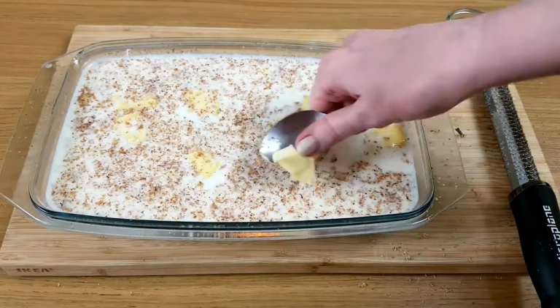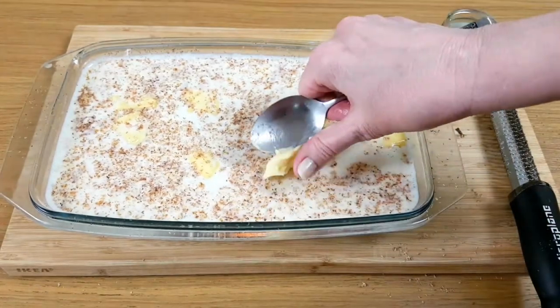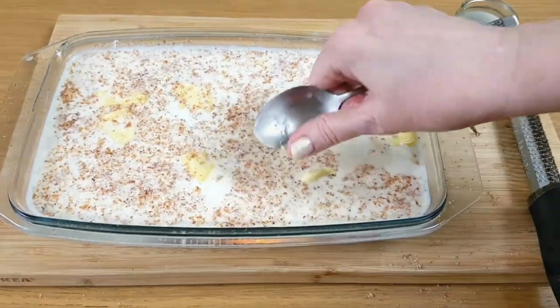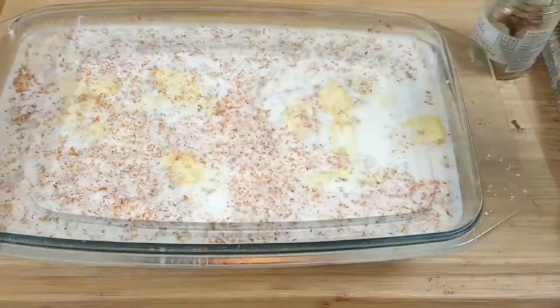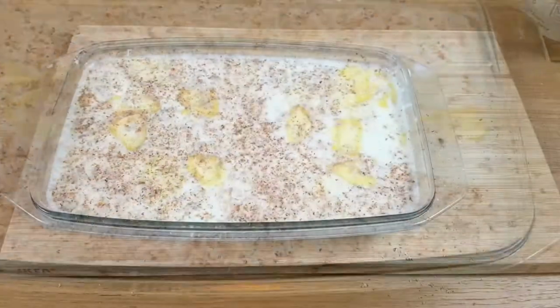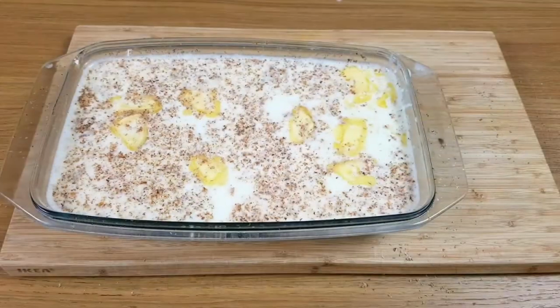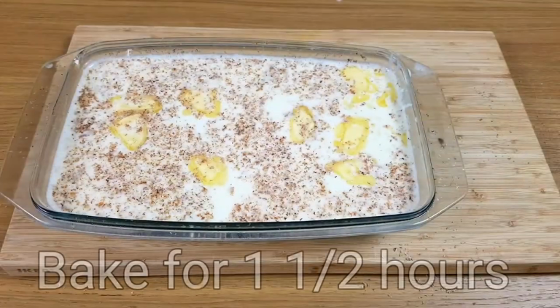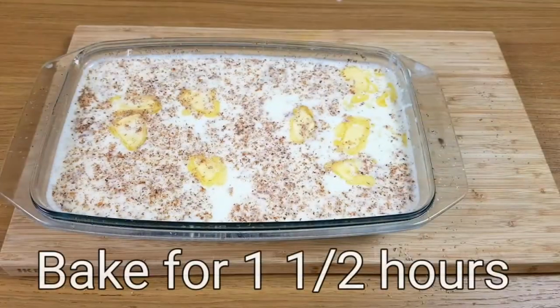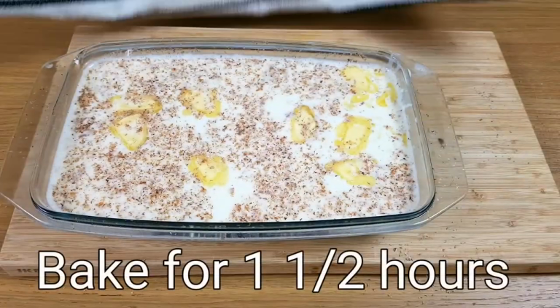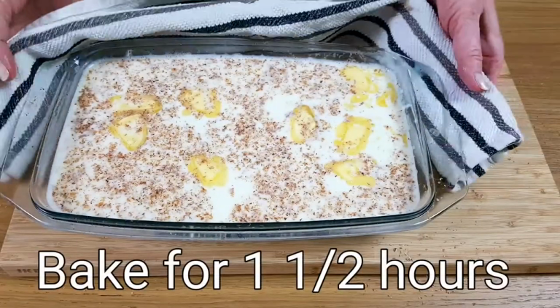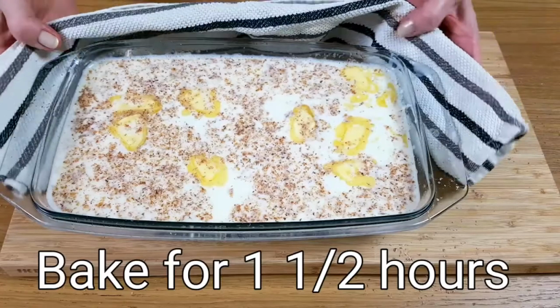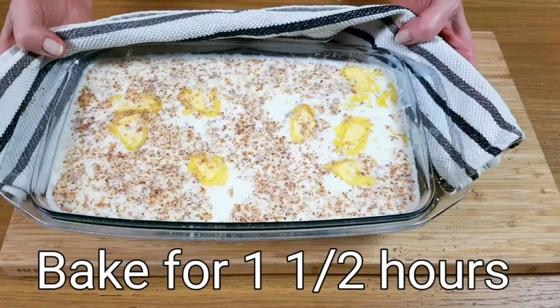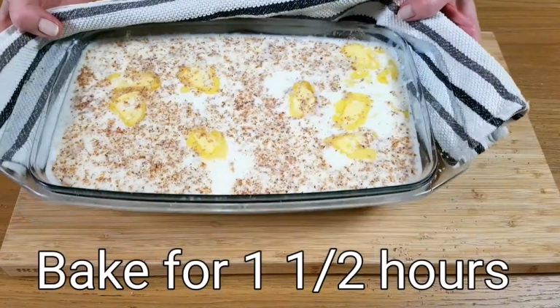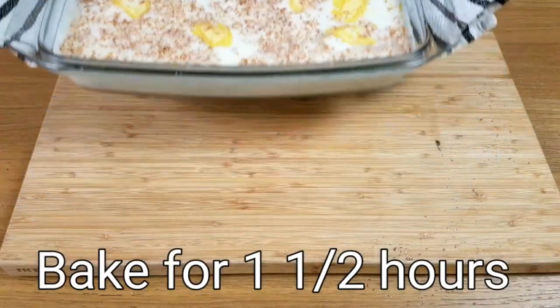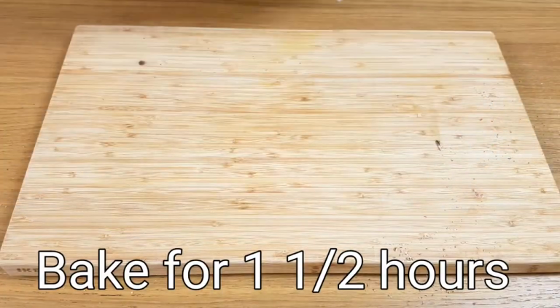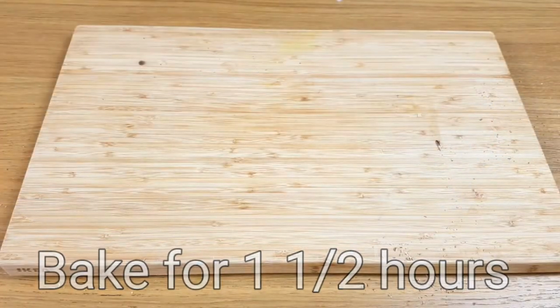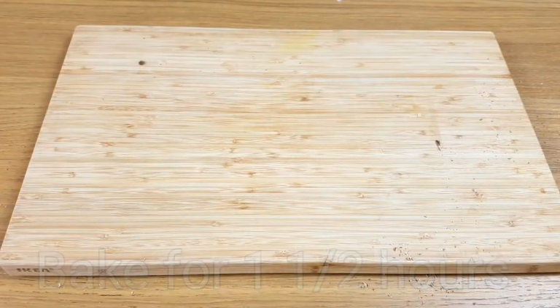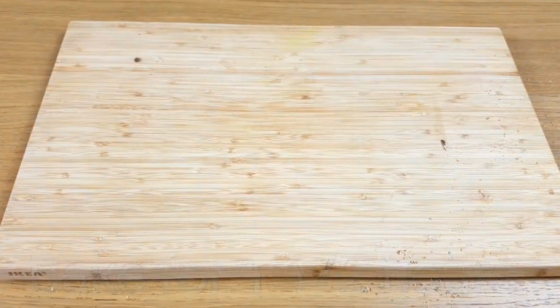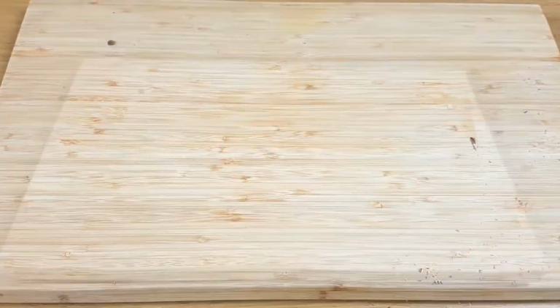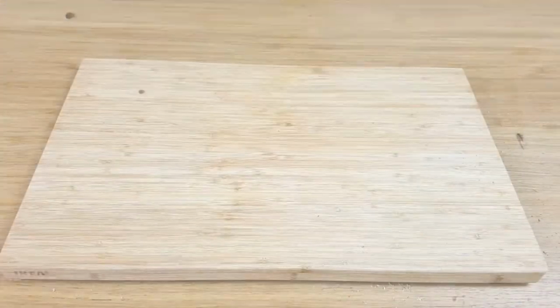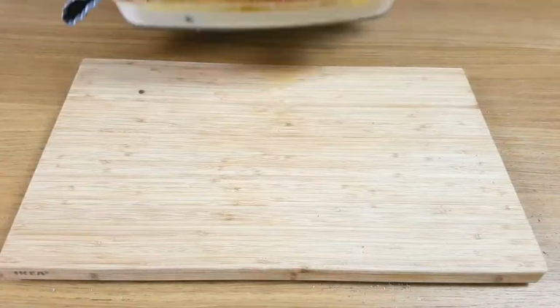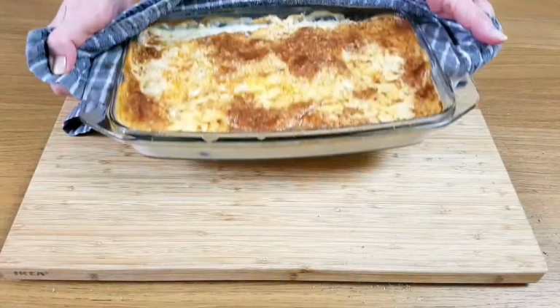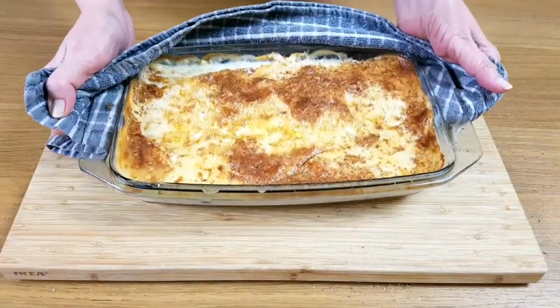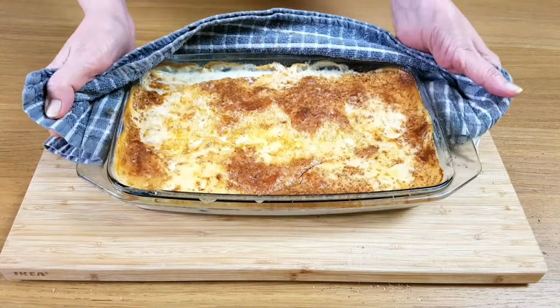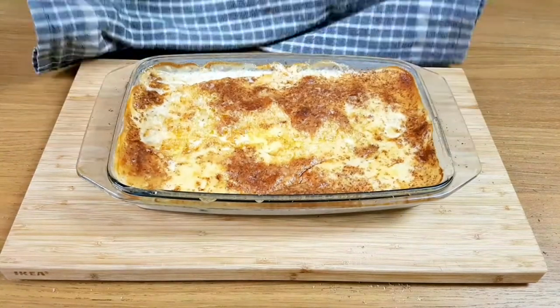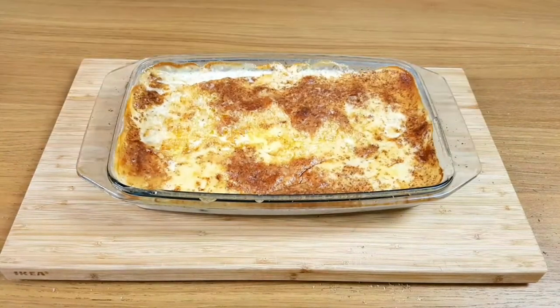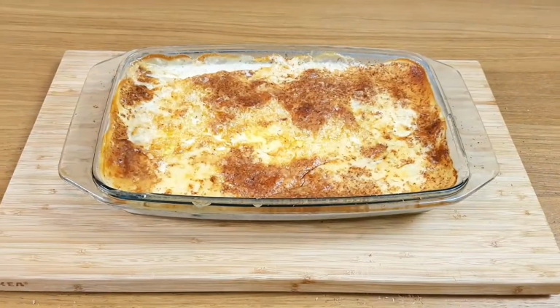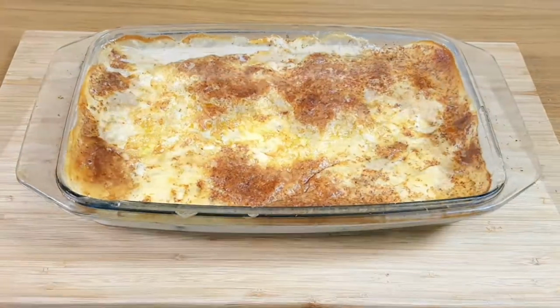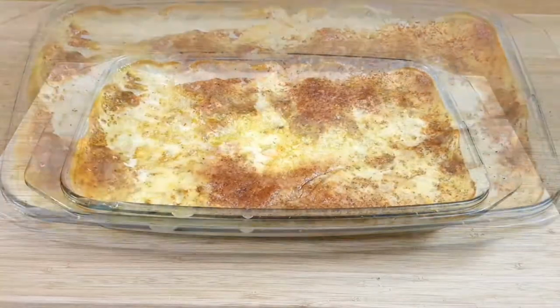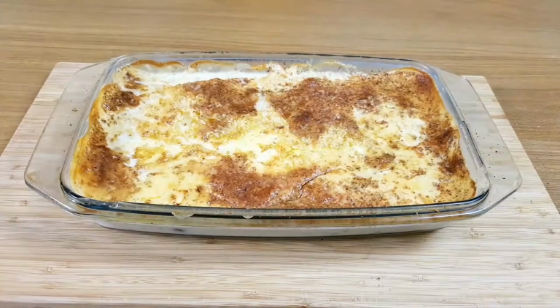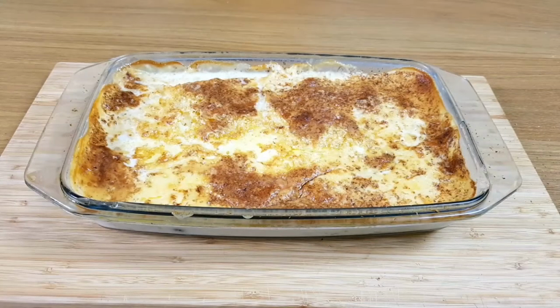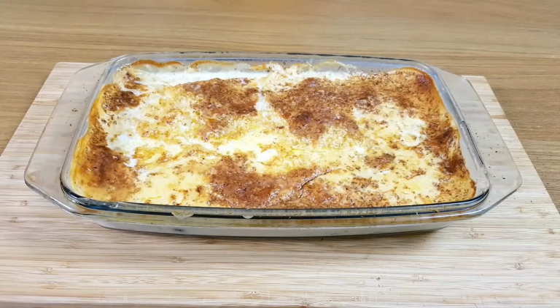Then pop it back into the oven and forget it for another hour and a half. Now that brings back a few memories. Can't wait to dive in.